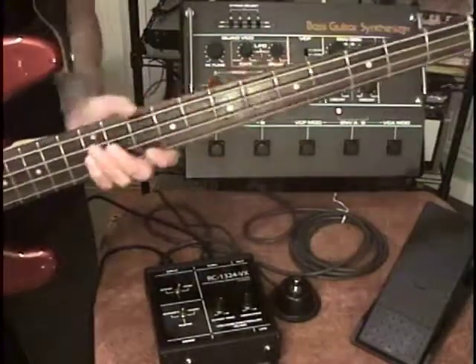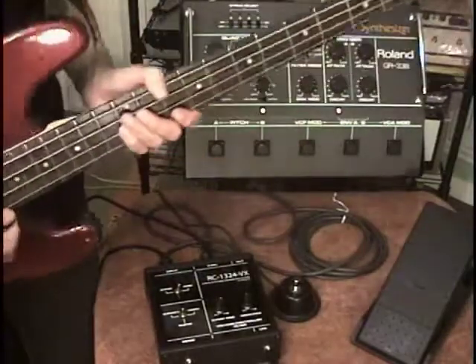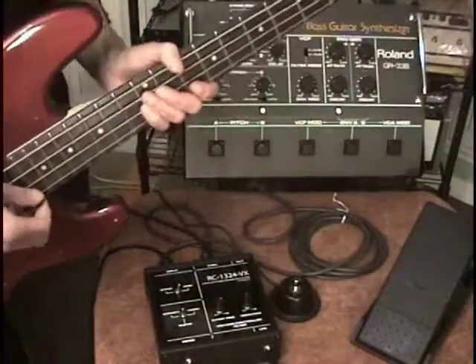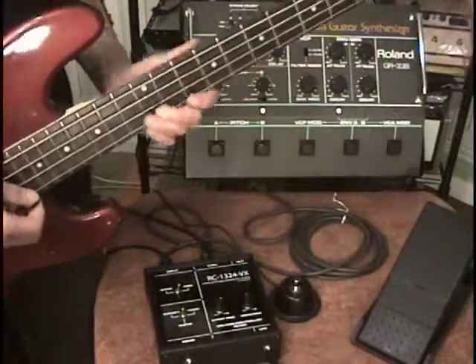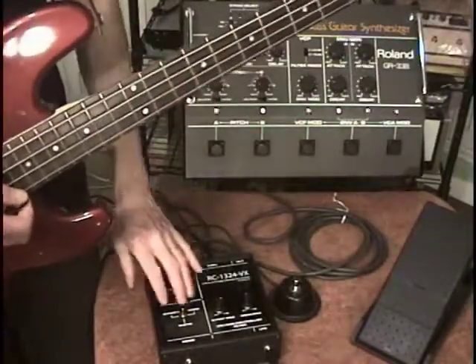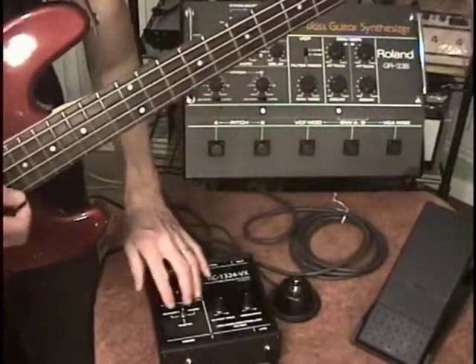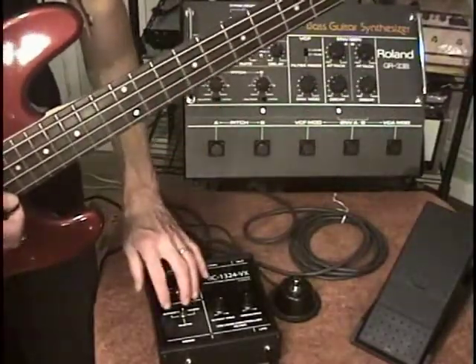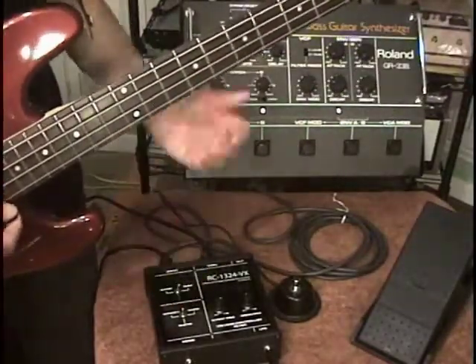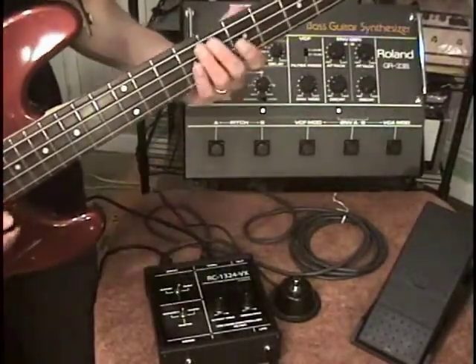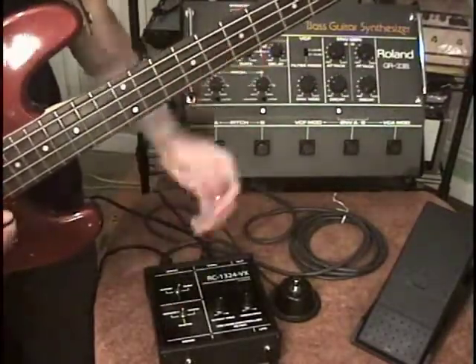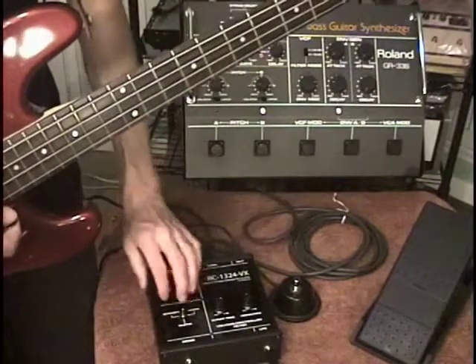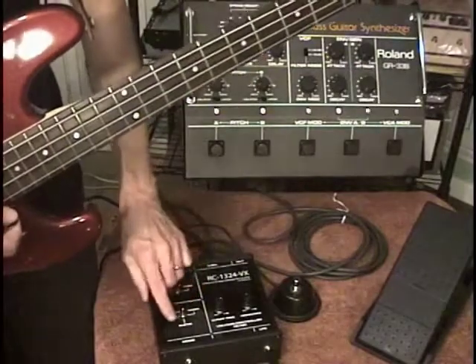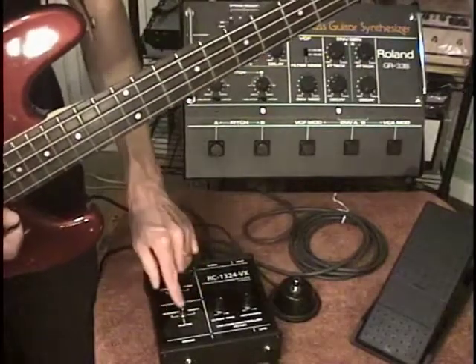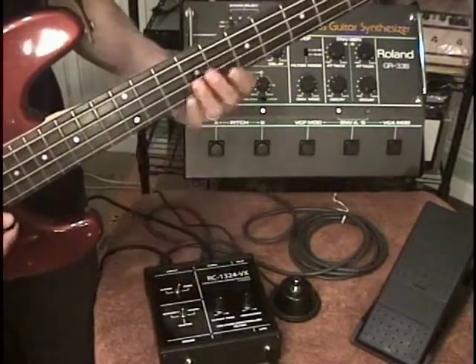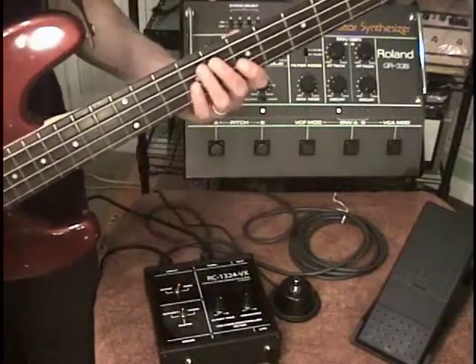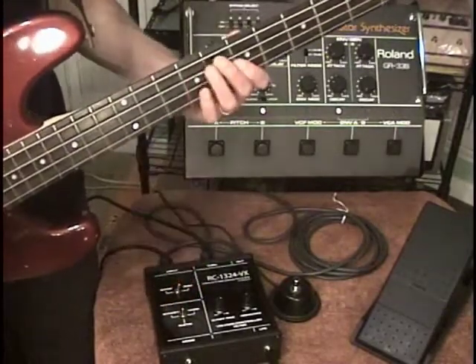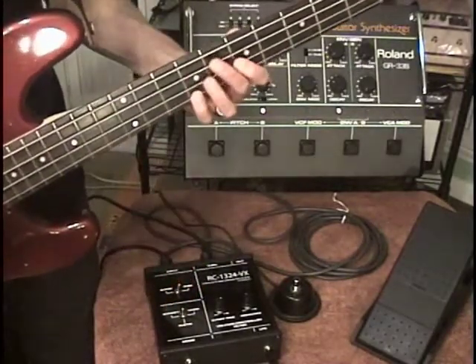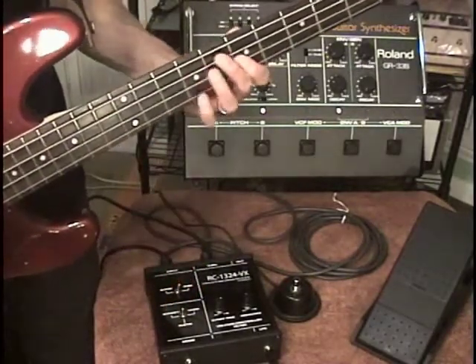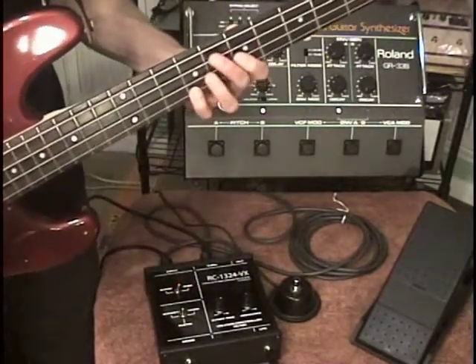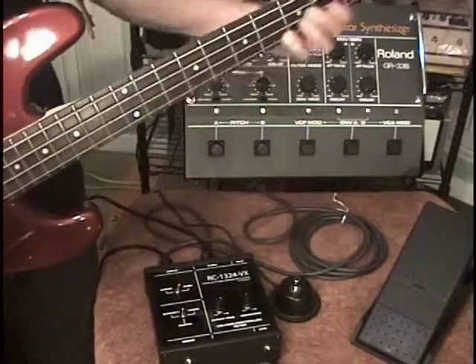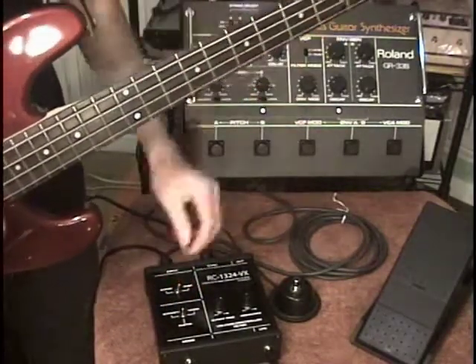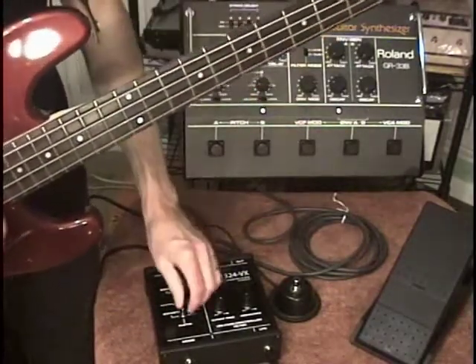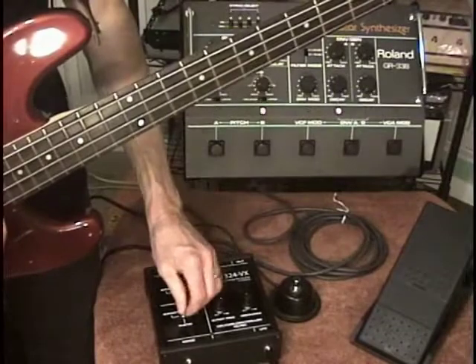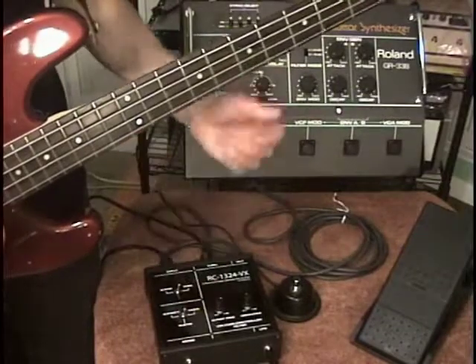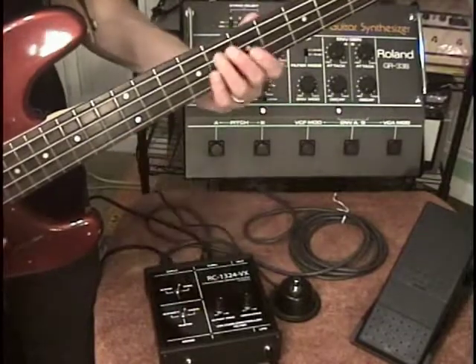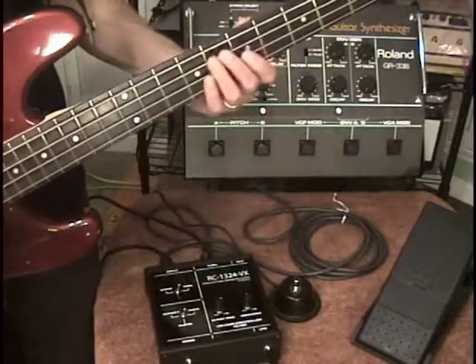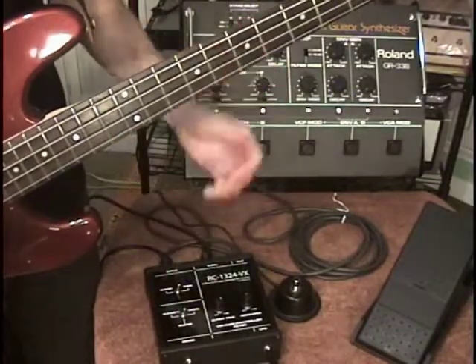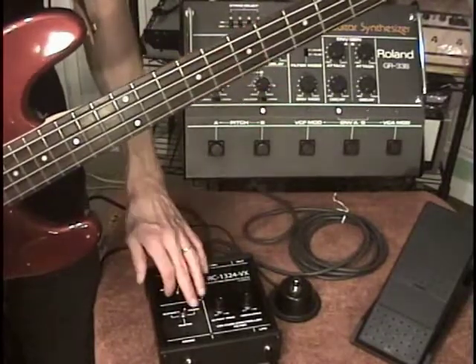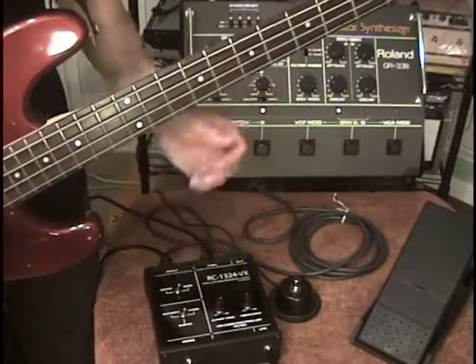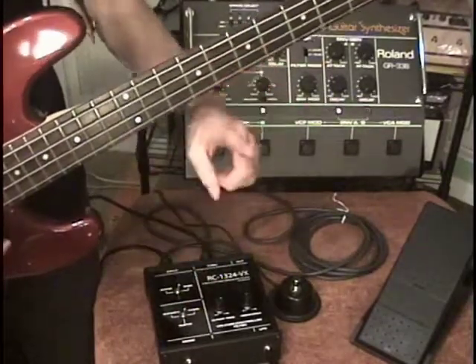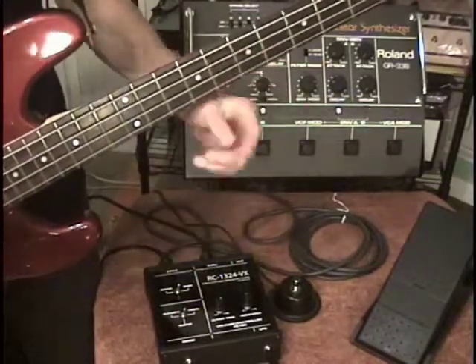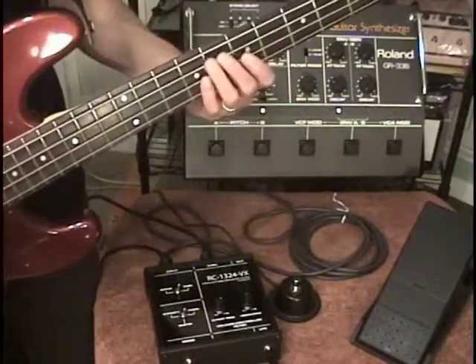We have a switch to control the modes. We're in mode 2, which is duet mode, so we're hearing two oscillators at the same time. Here's mode 3 with just one oscillator.